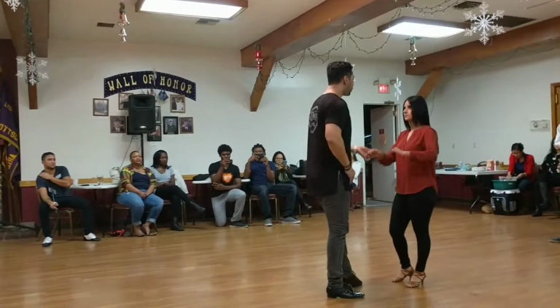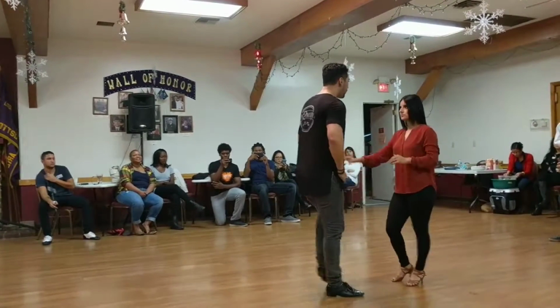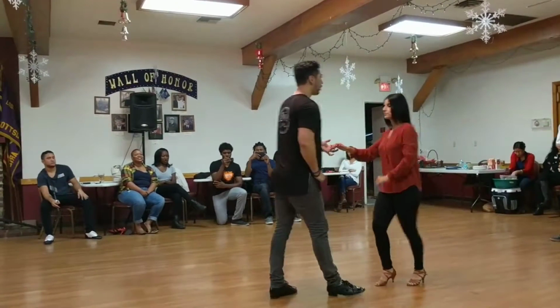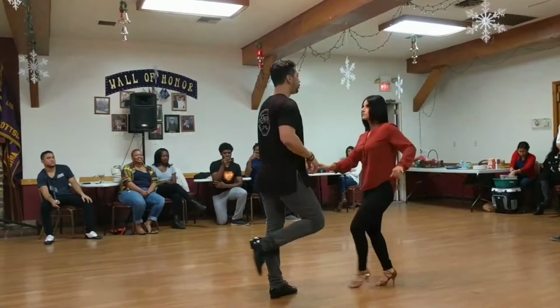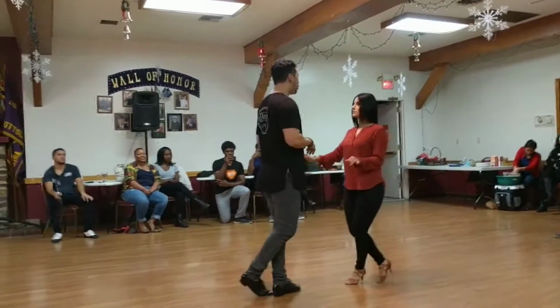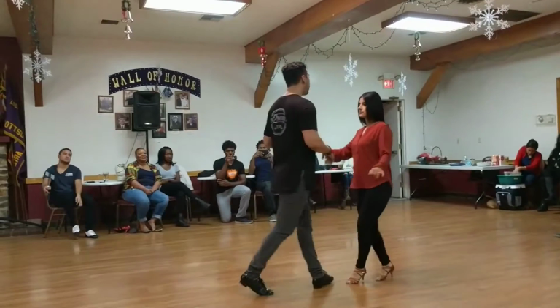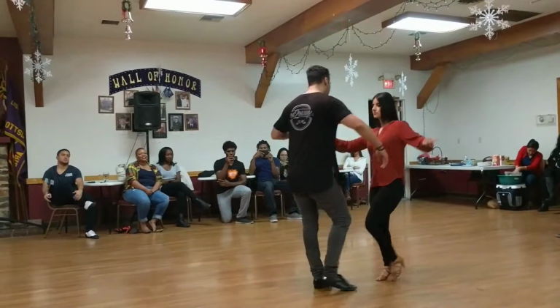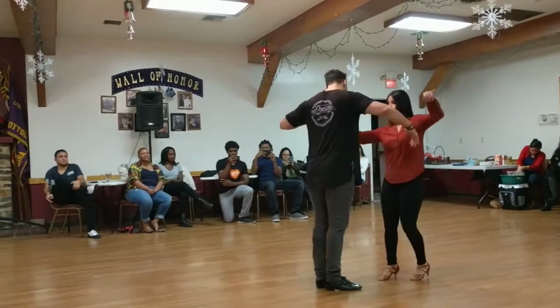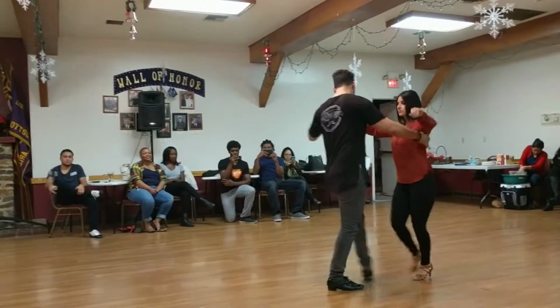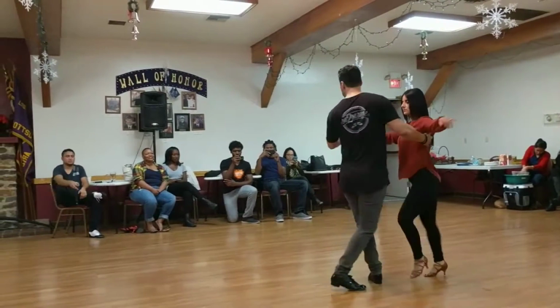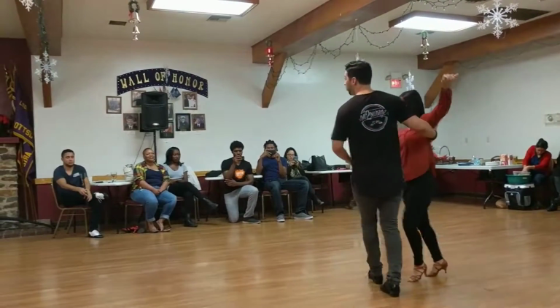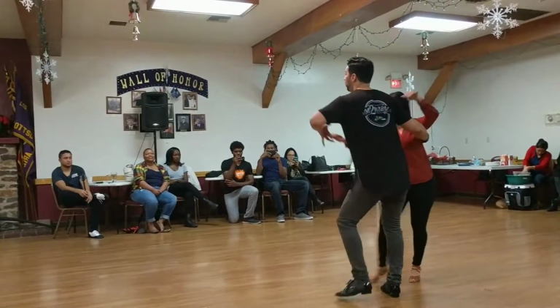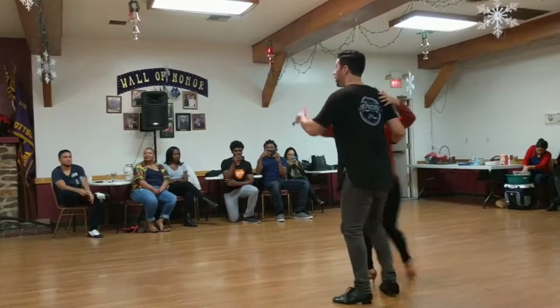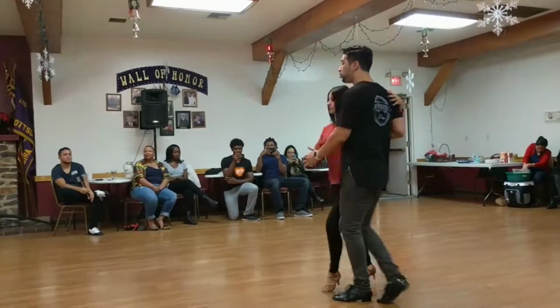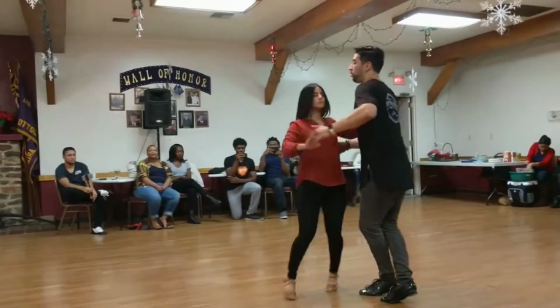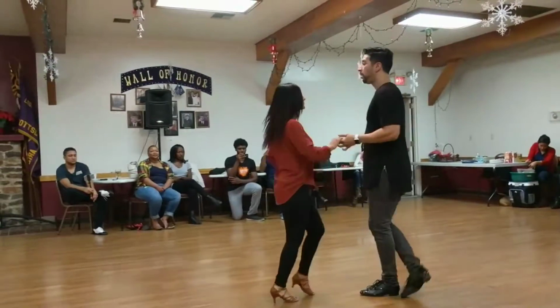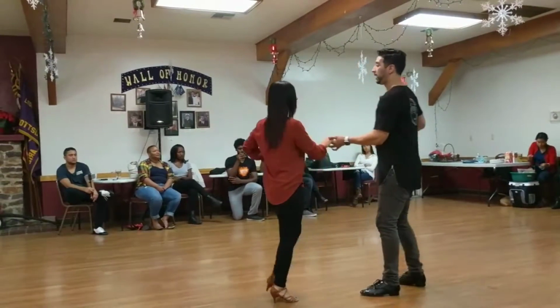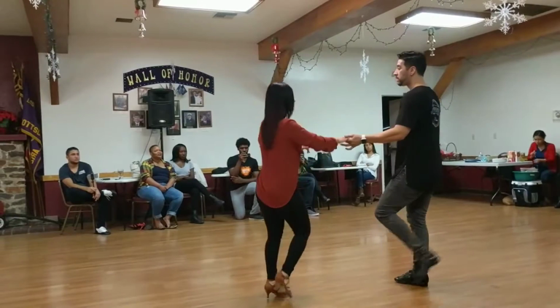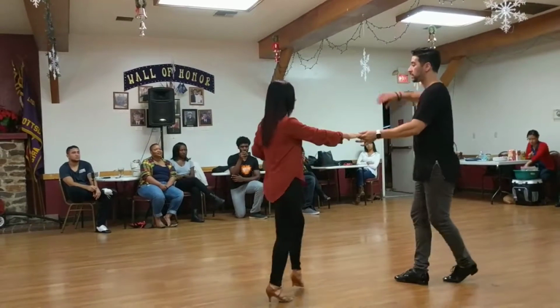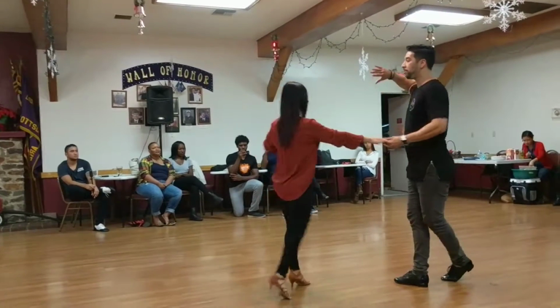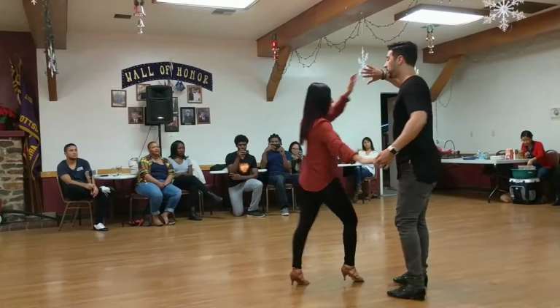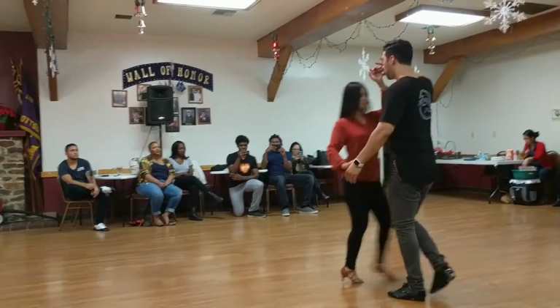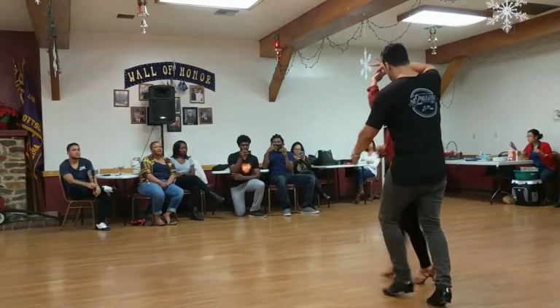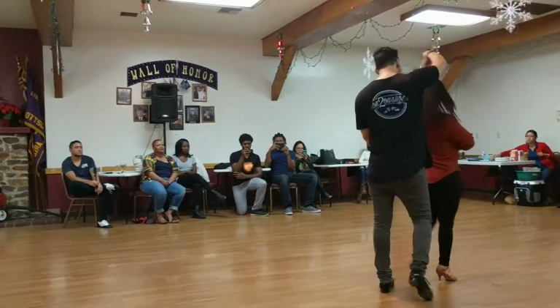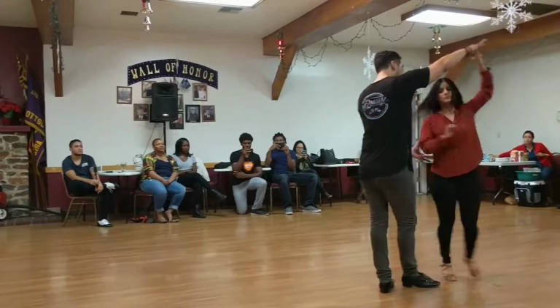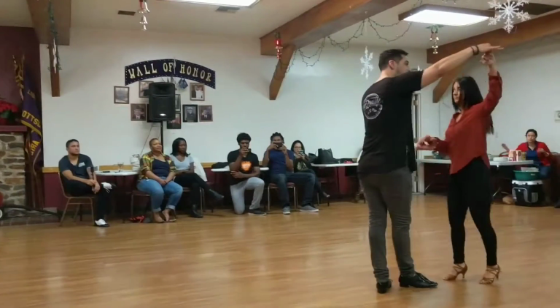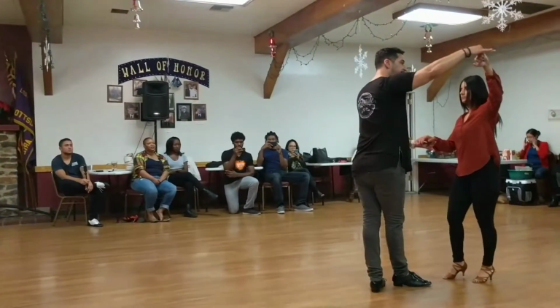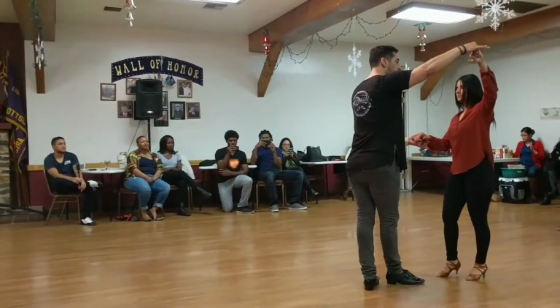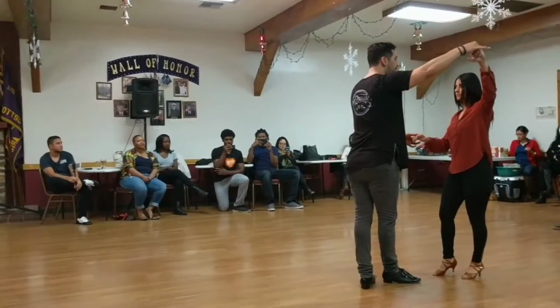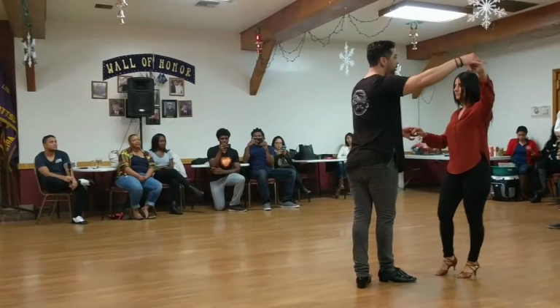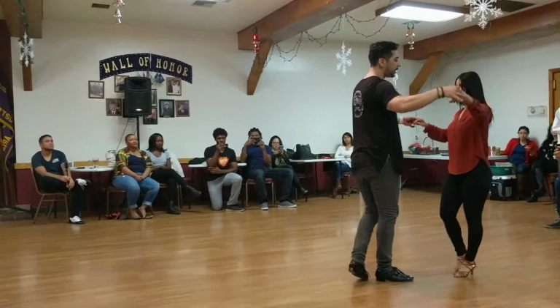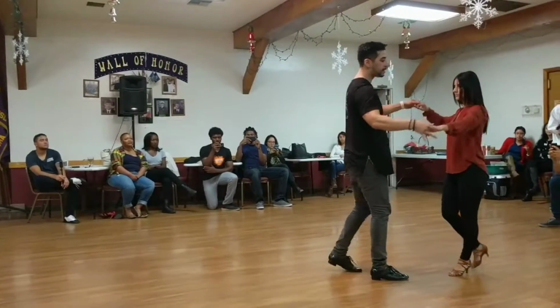So we do a basic — one, two, three, five, six, seven — we open break — two, three, five, six, seven — outside turn — two, three, take up the hand here, five. Small check, six, seven.